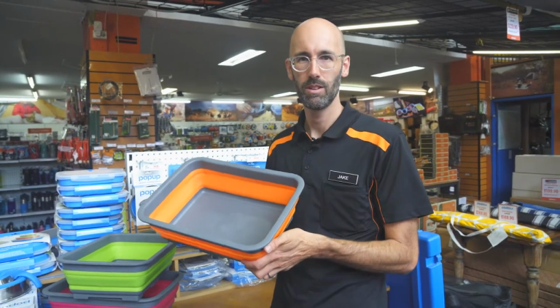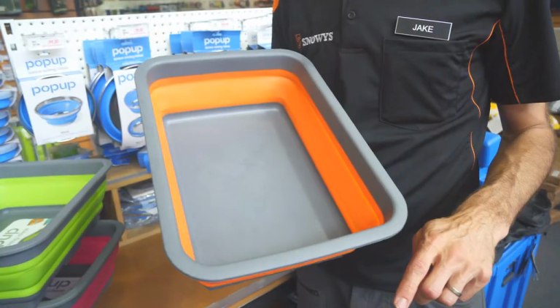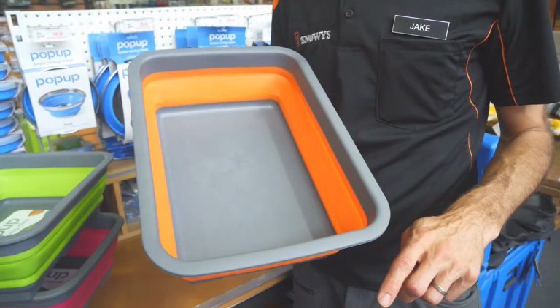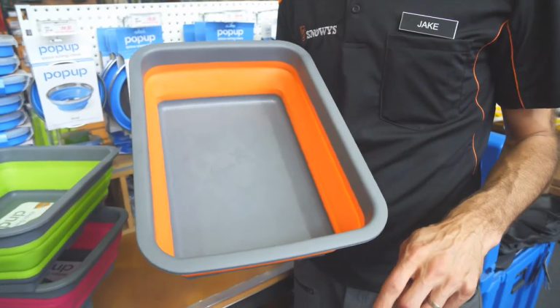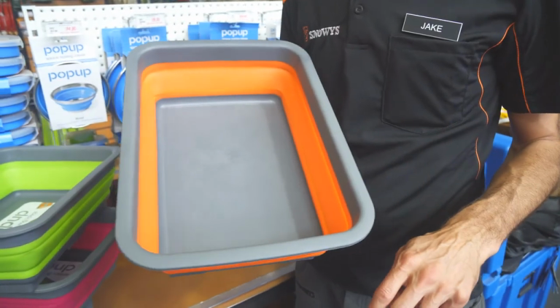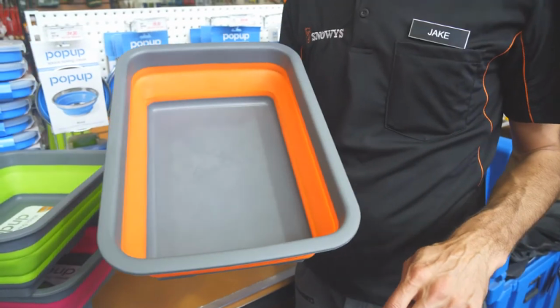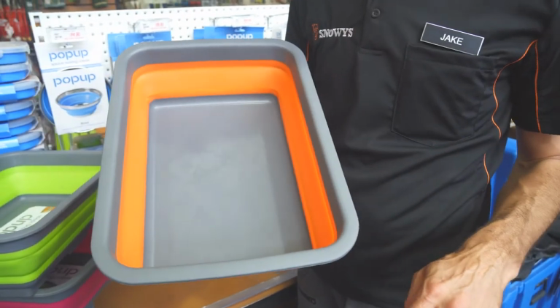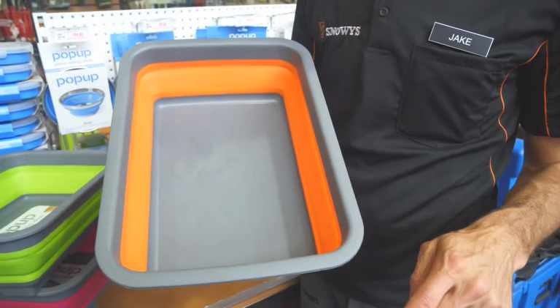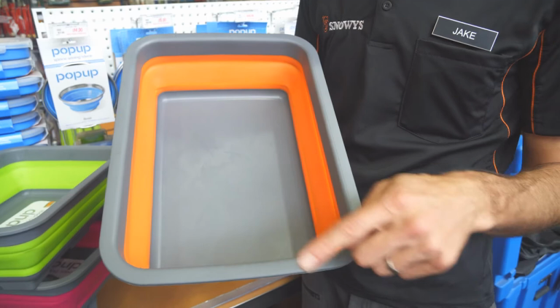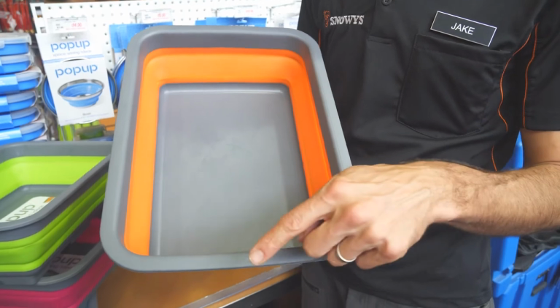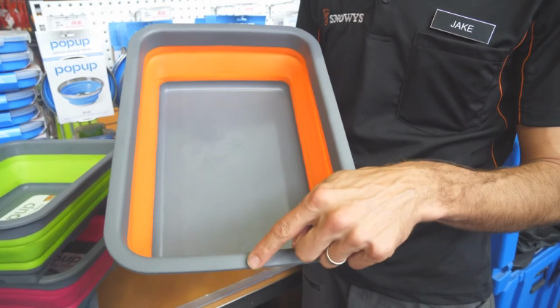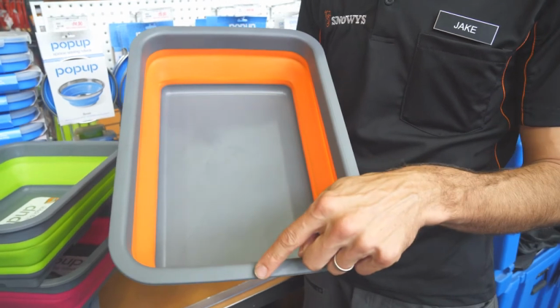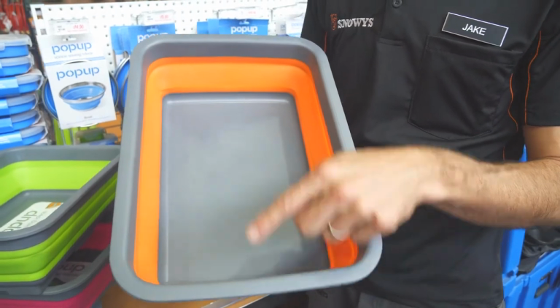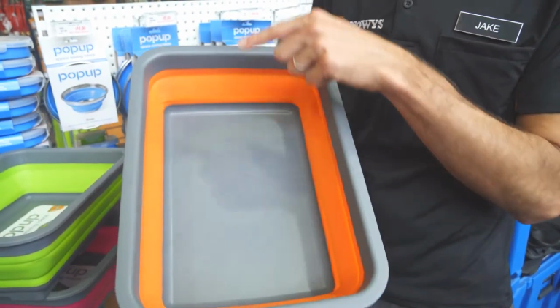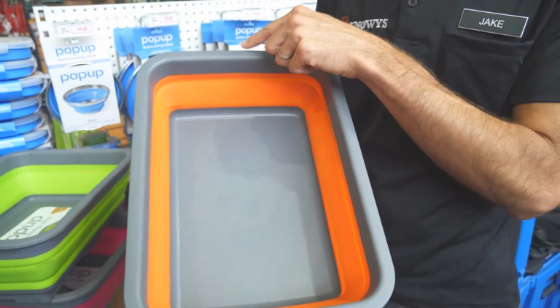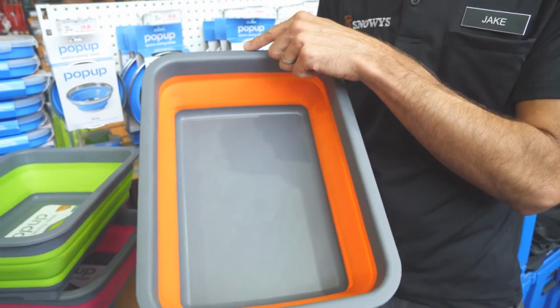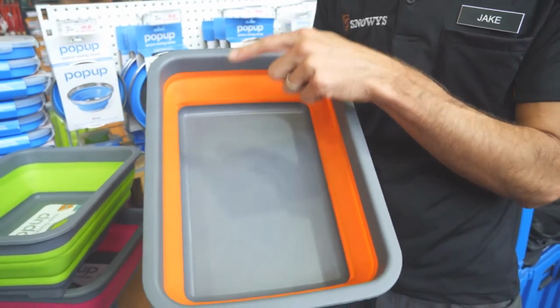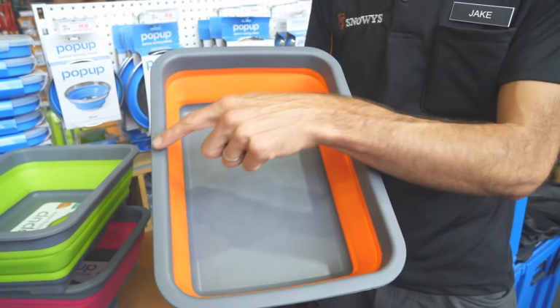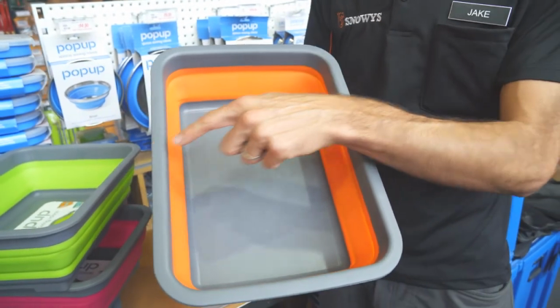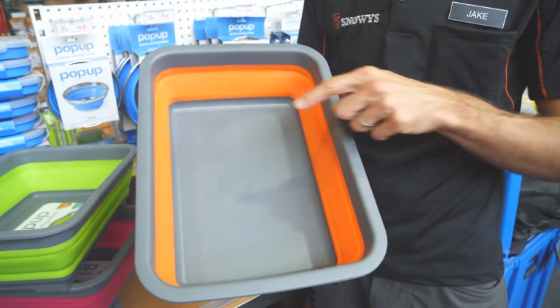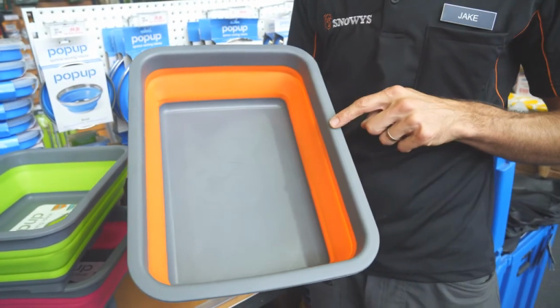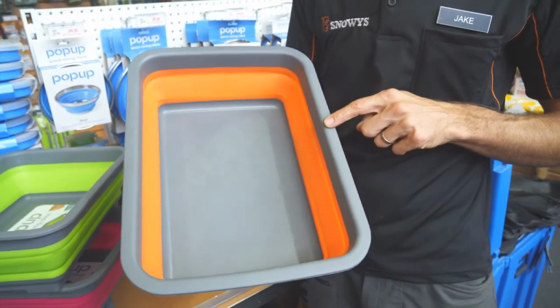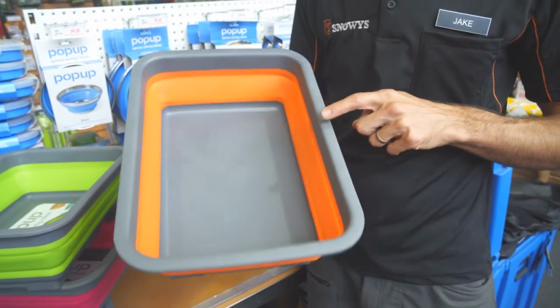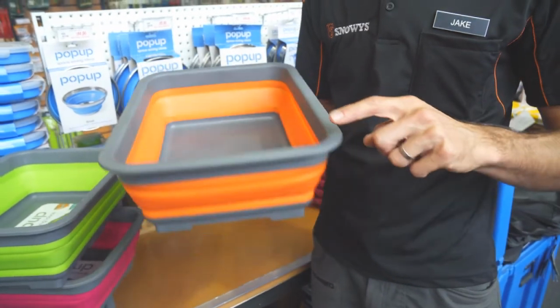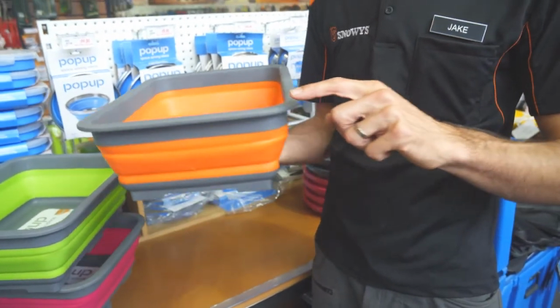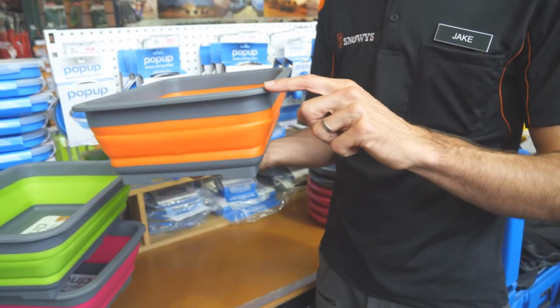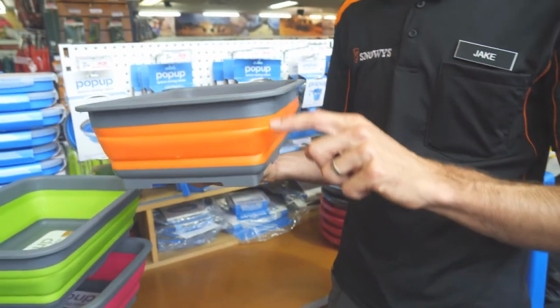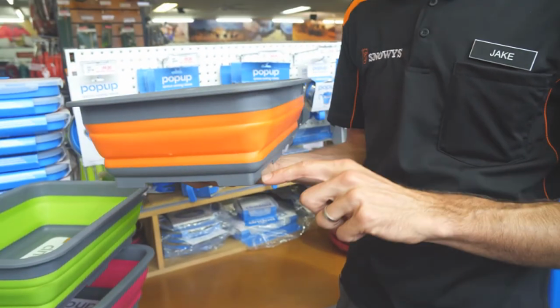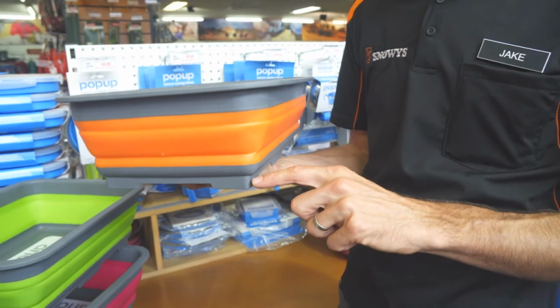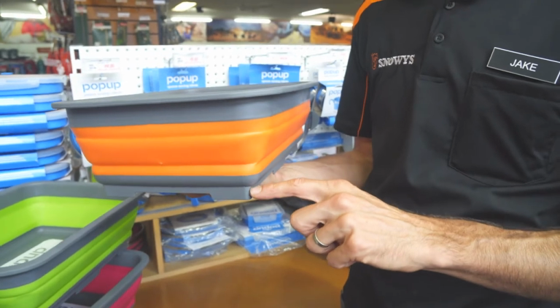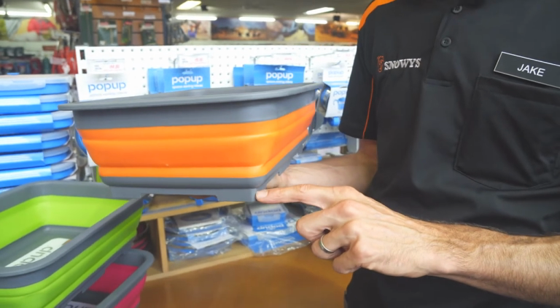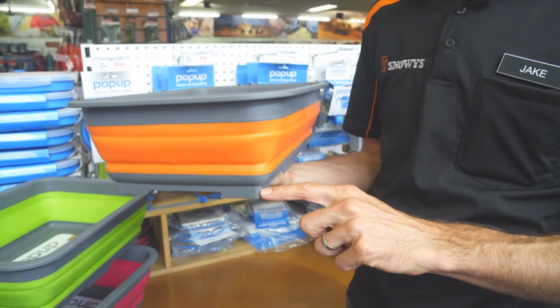When the tub is popped up it's got a 7 litre capacity. It measures 38 centimetres long, 28 centimetres wide and sits at 12 centimetres high.